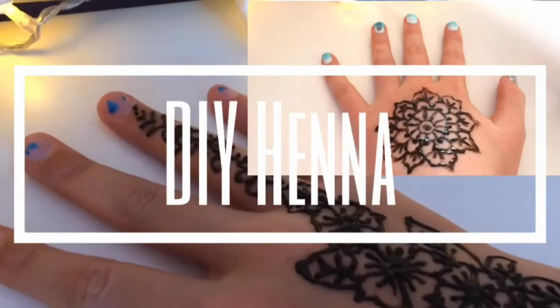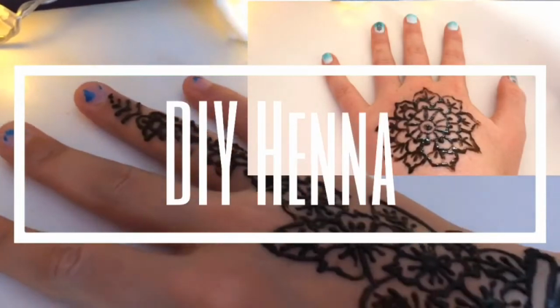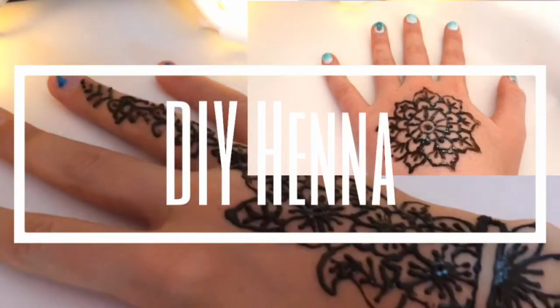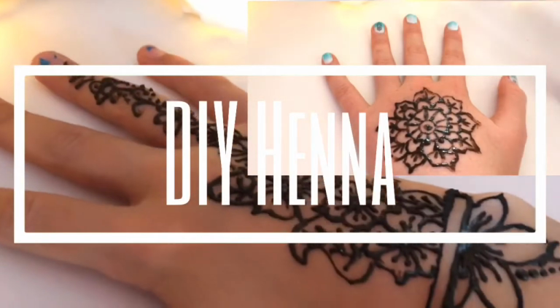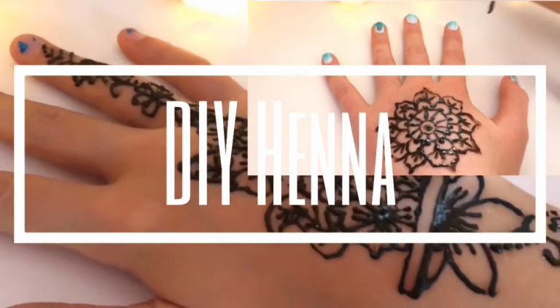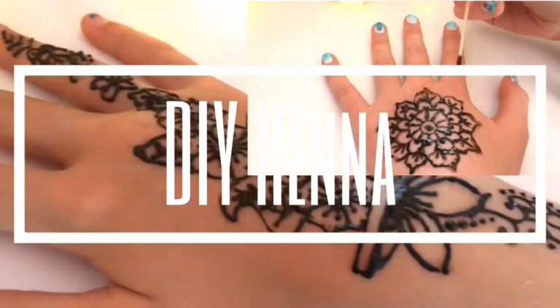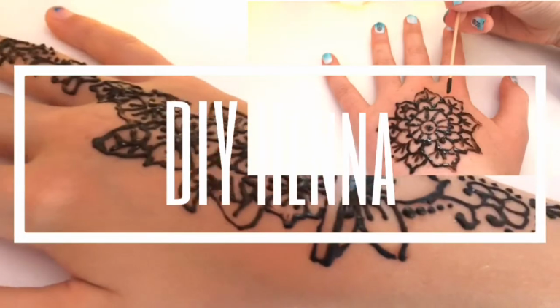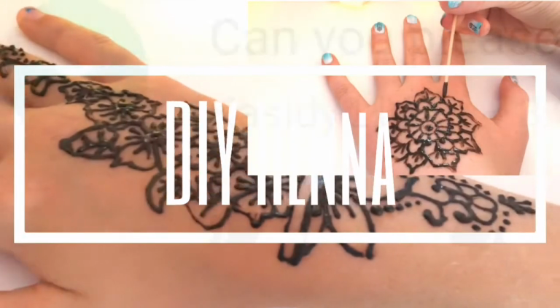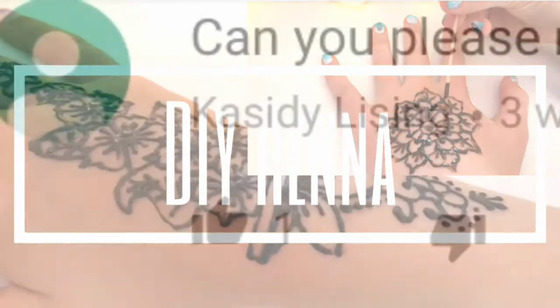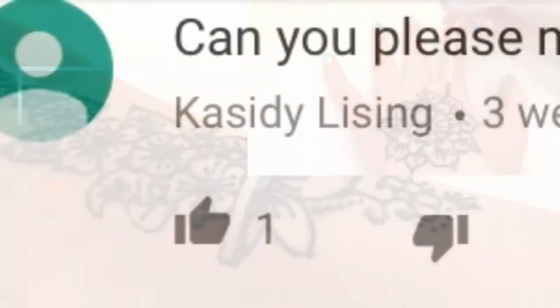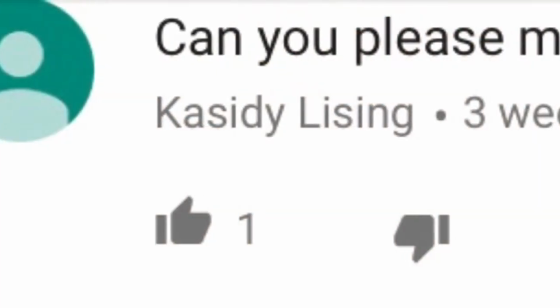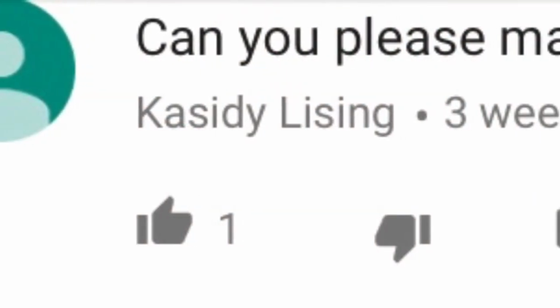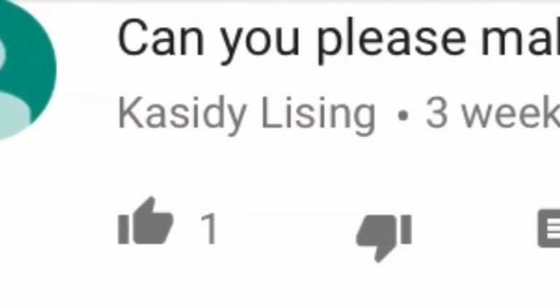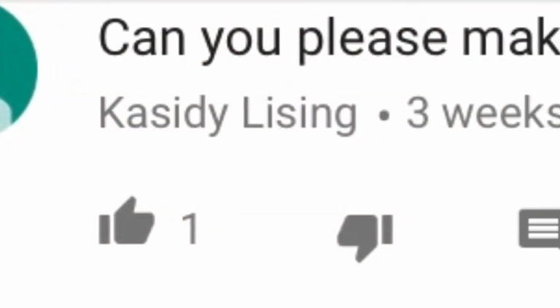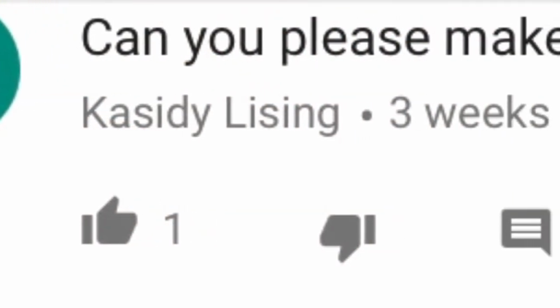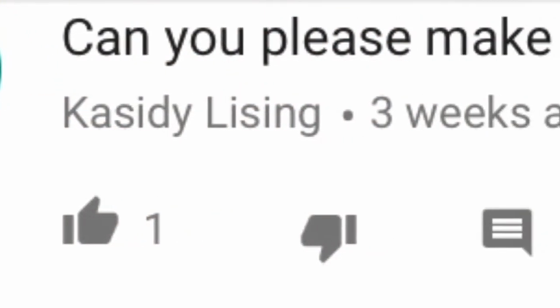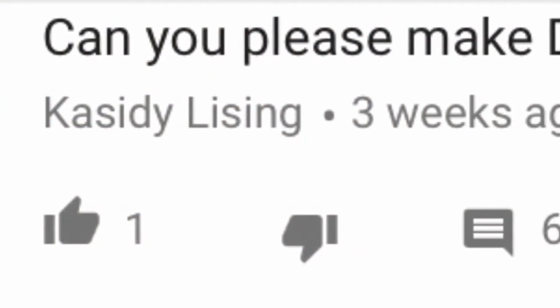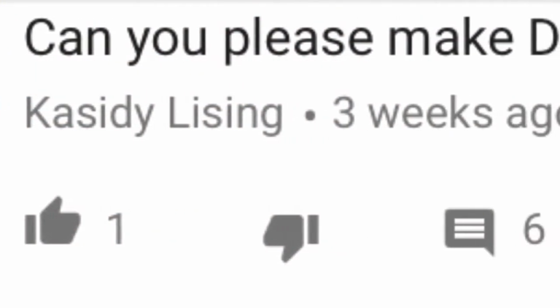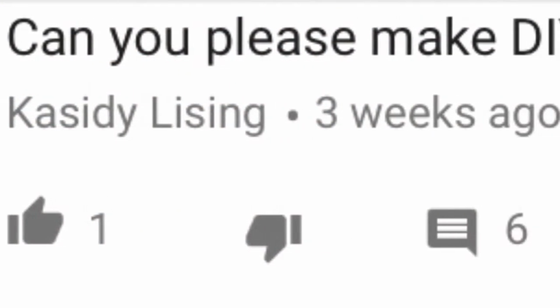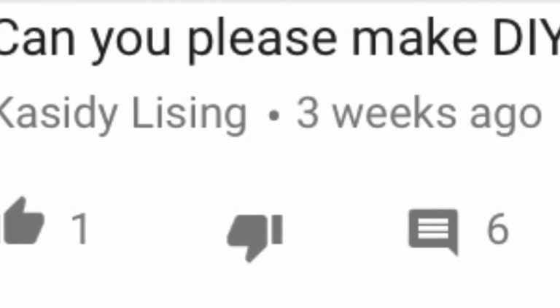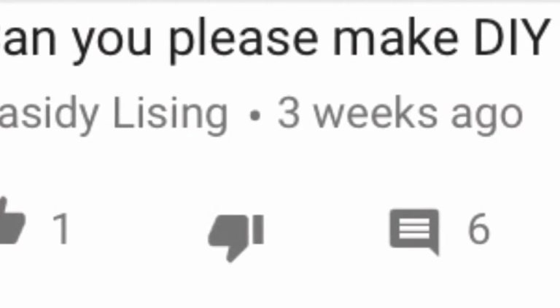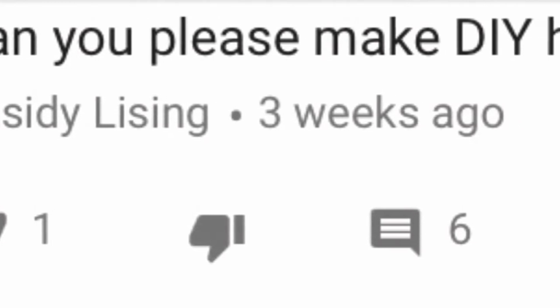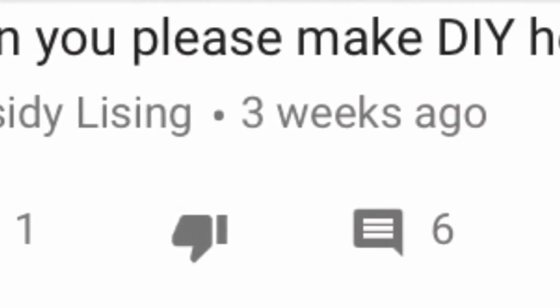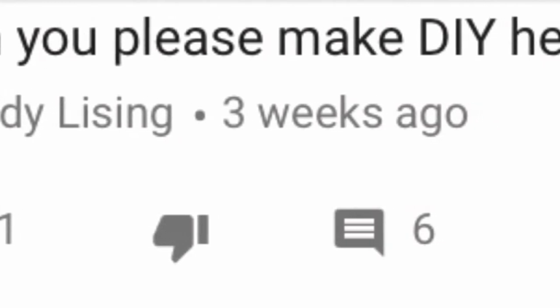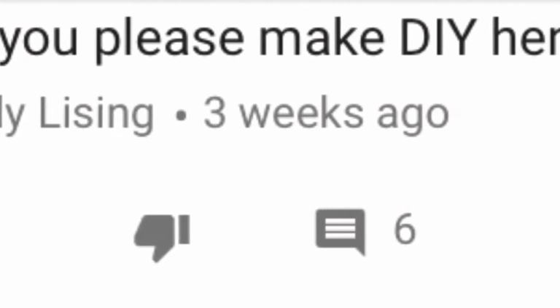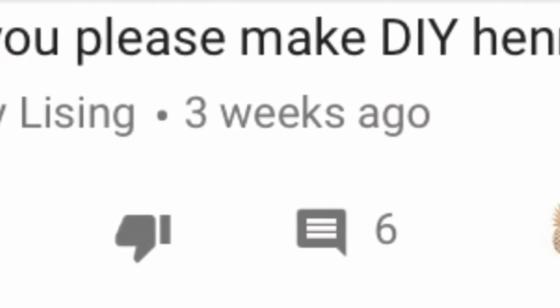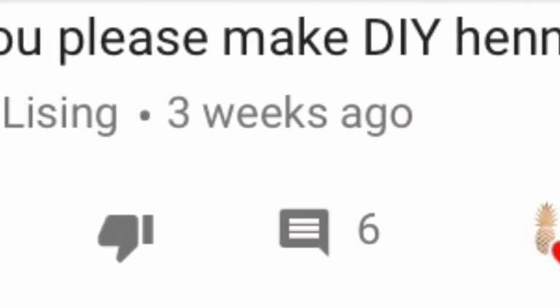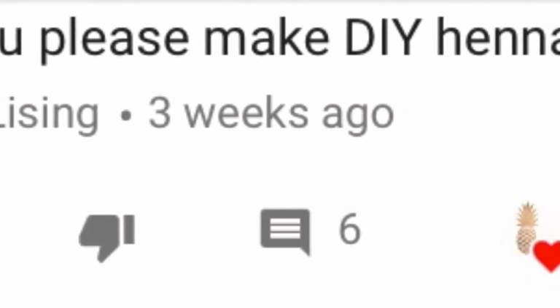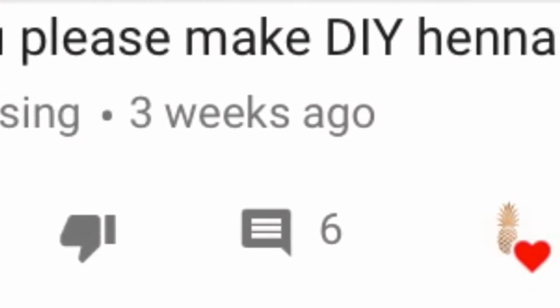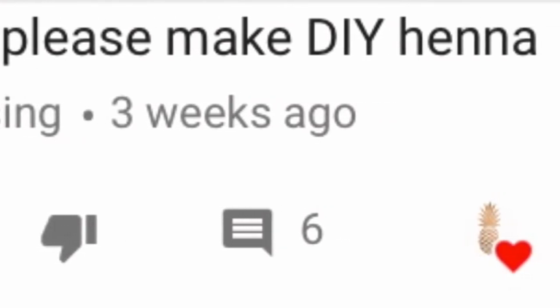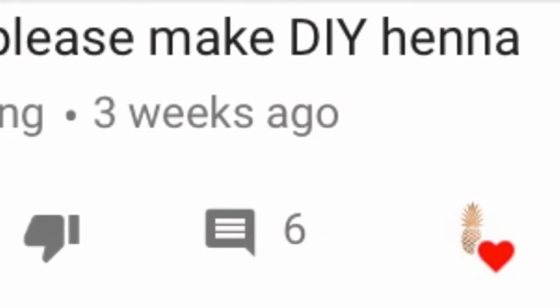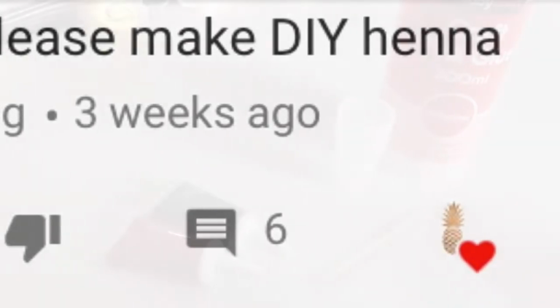What's up guys, today I'm going to be showing you how to make DIY henna. Before I start, I'd just like to say thank you to Cassidy Lissing for requesting this video. If you have any suggestions, just leave them in the comments down below.